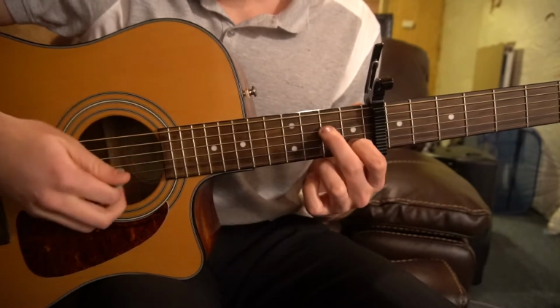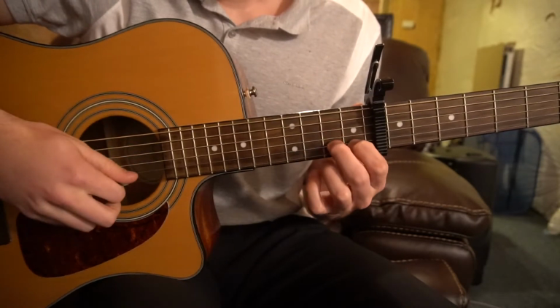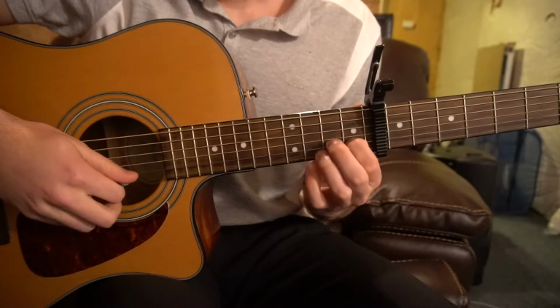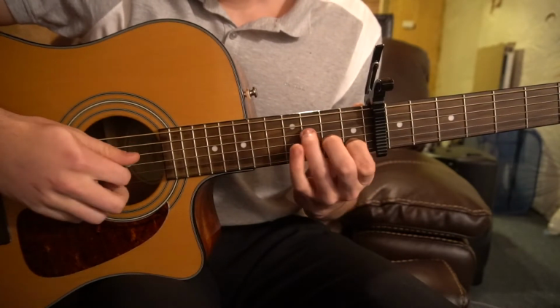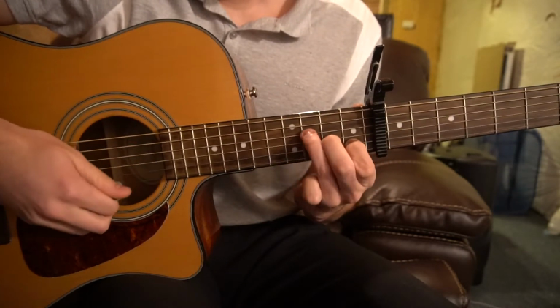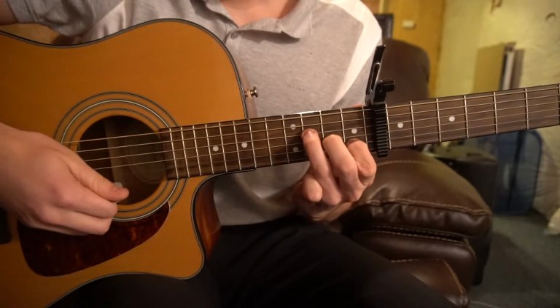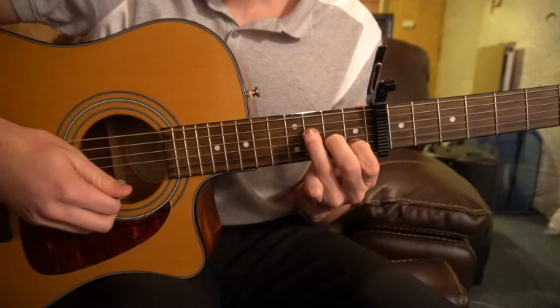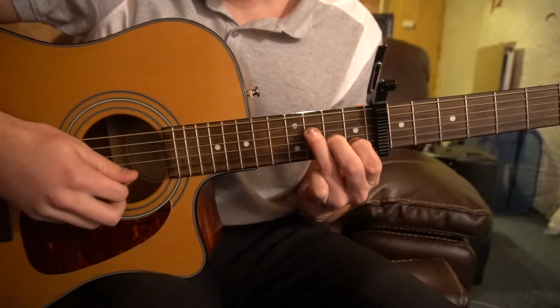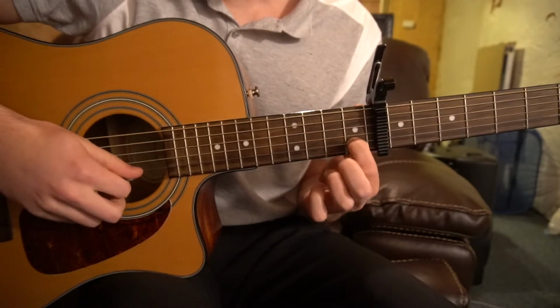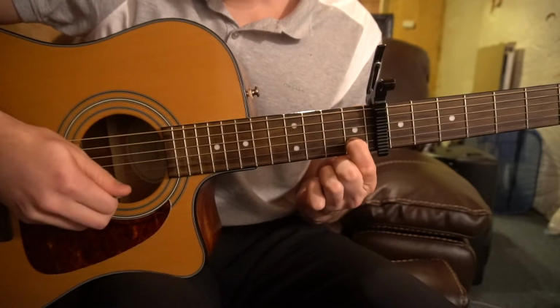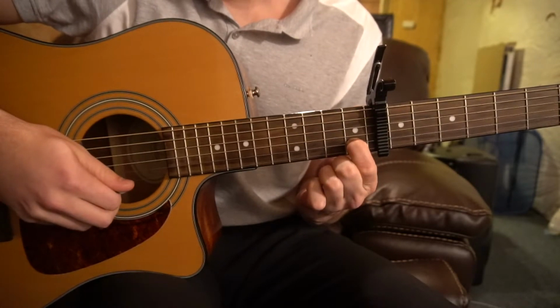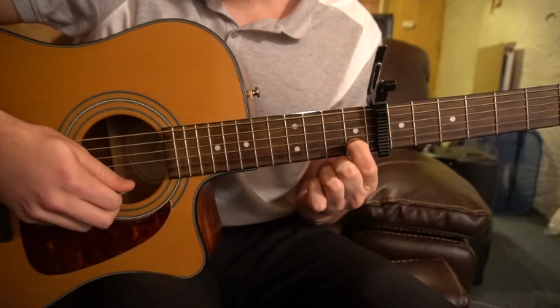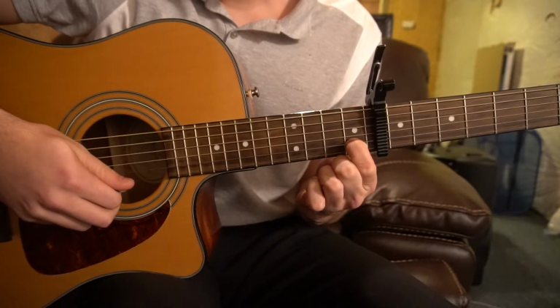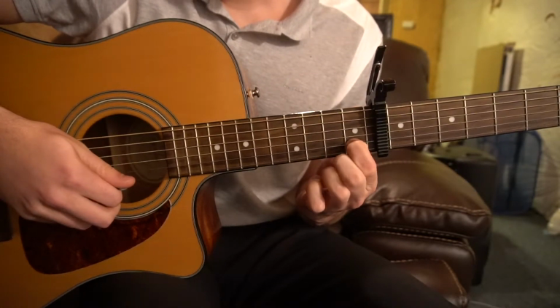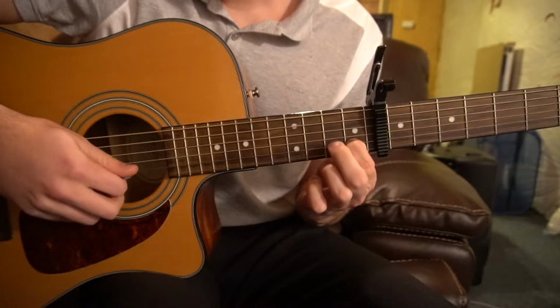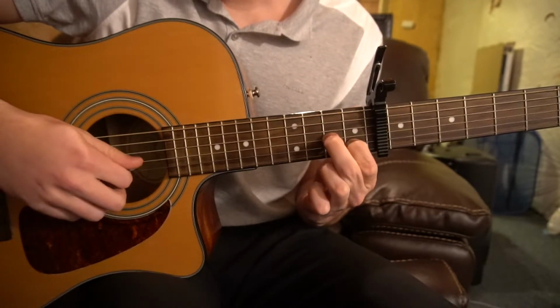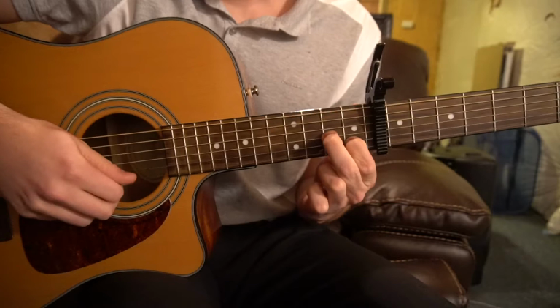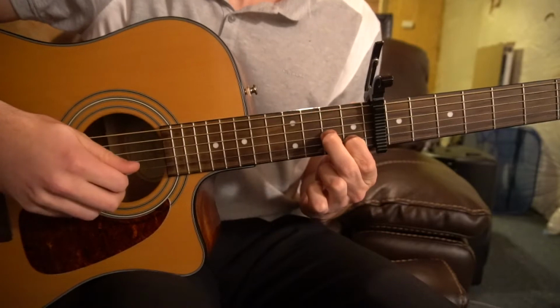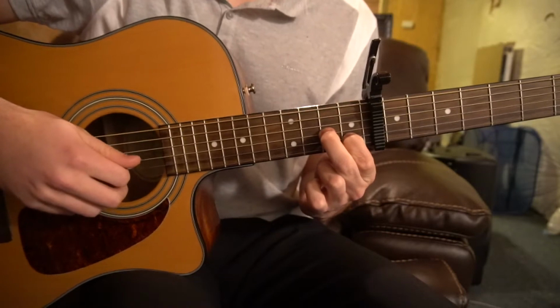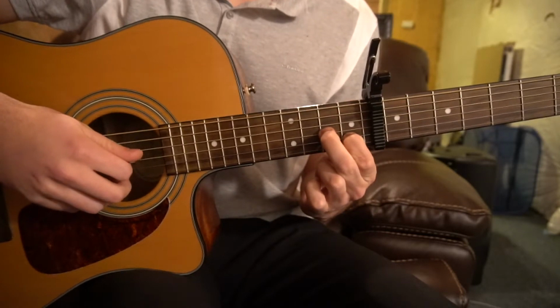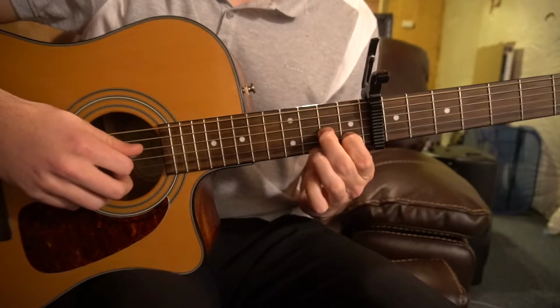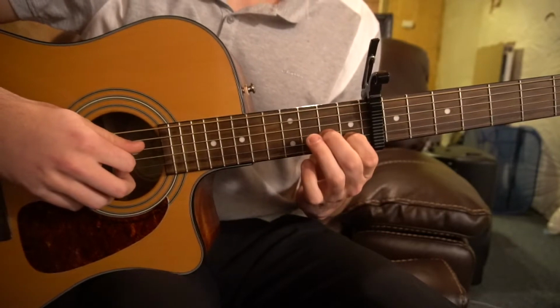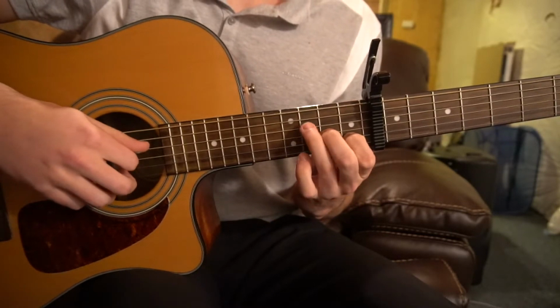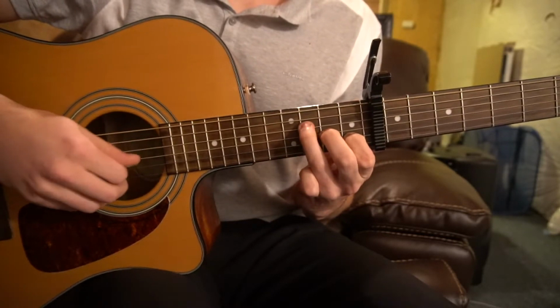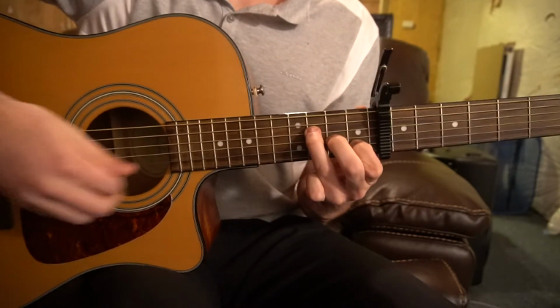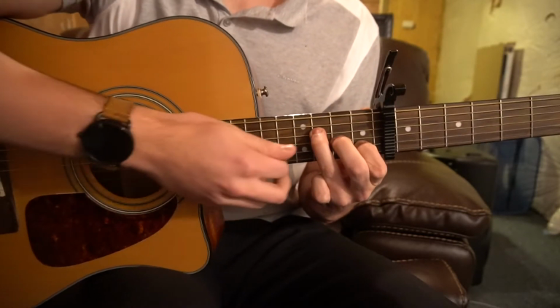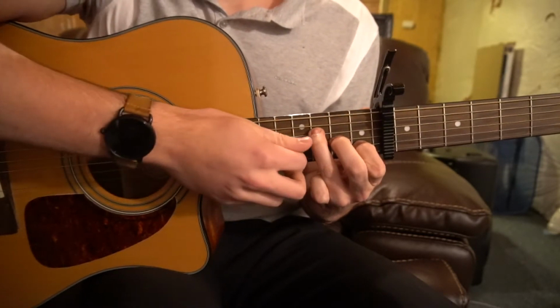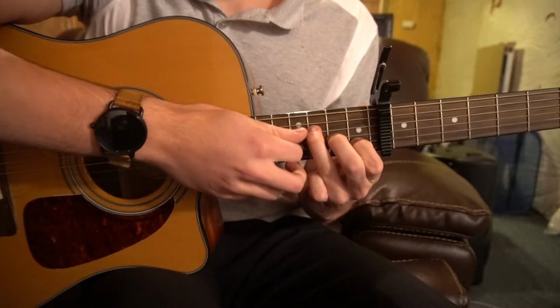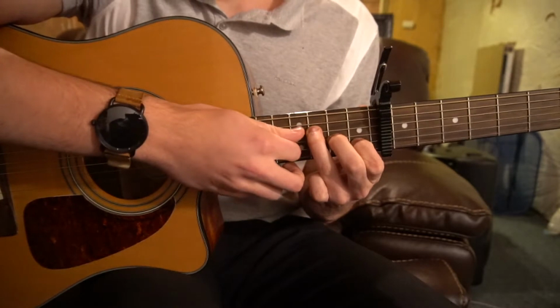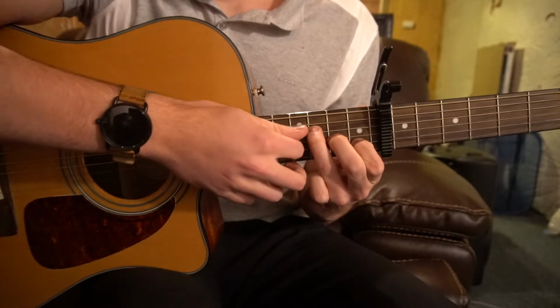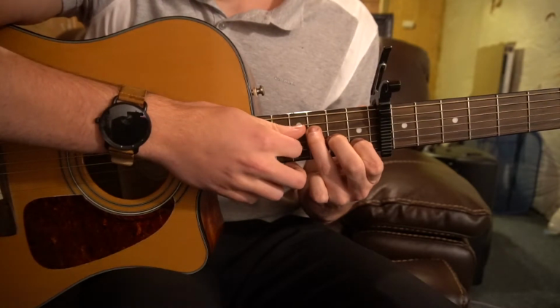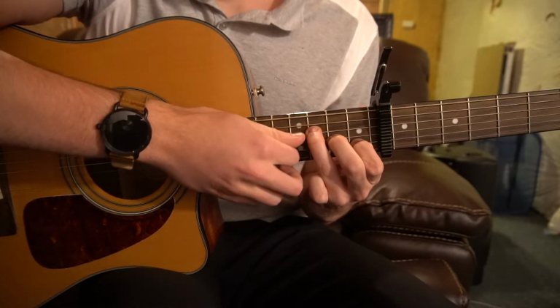For the chords, first we're going to start out with this F chord. Your index is going to be on the 1st fret of the B string, middle finger on the 2nd fret of the G, and your ring finger on the 3rd fret of the D string.